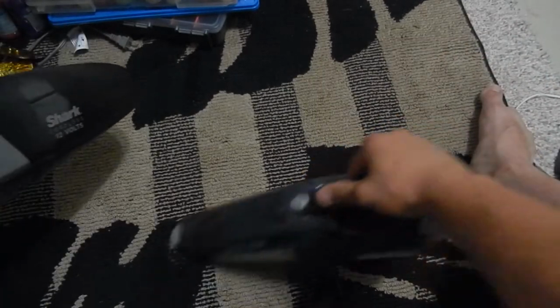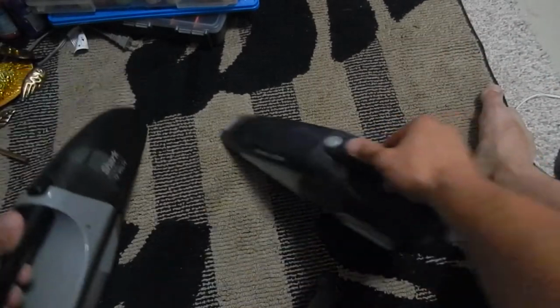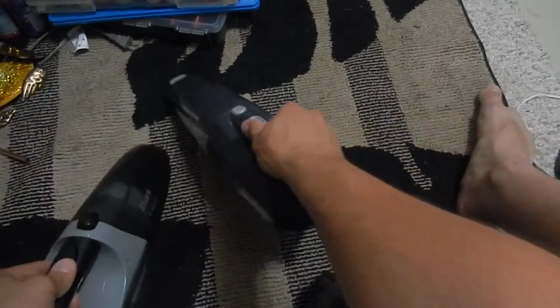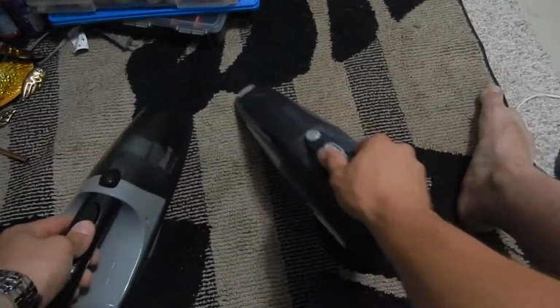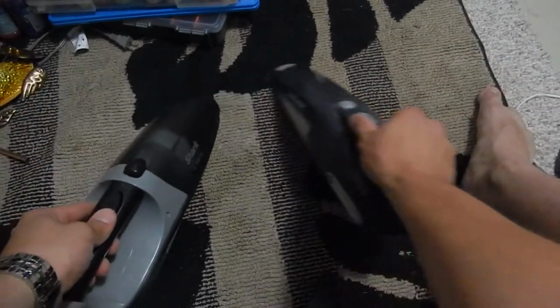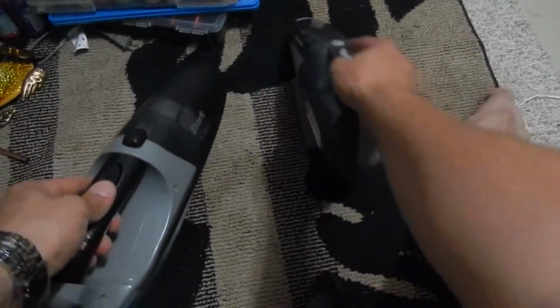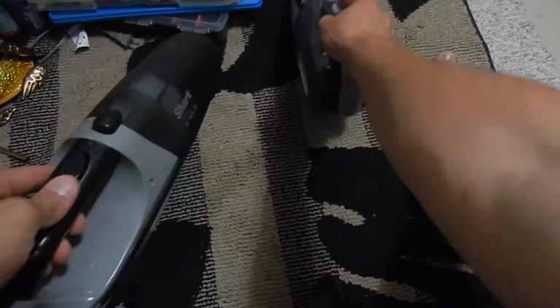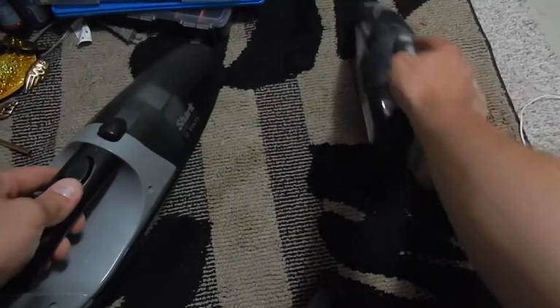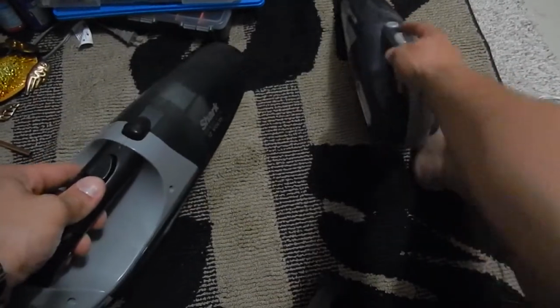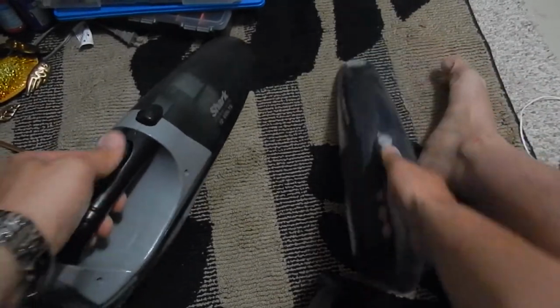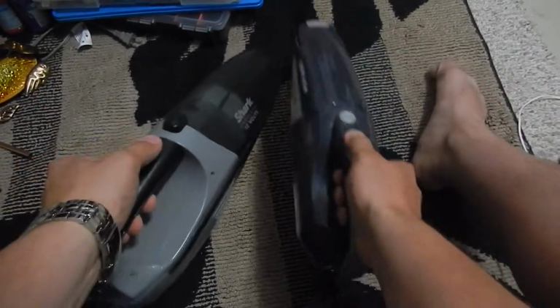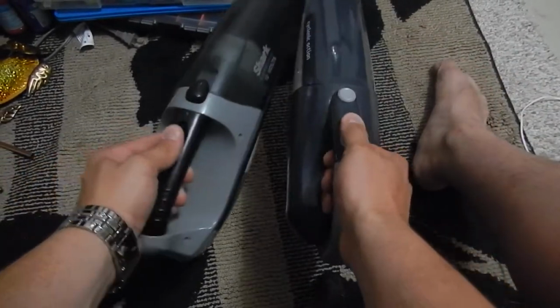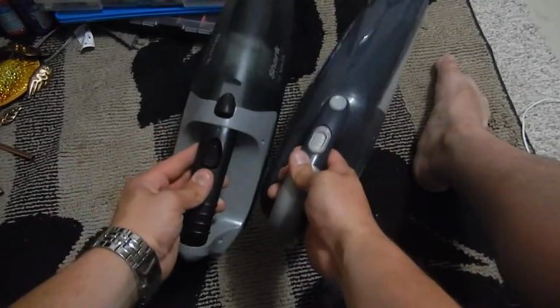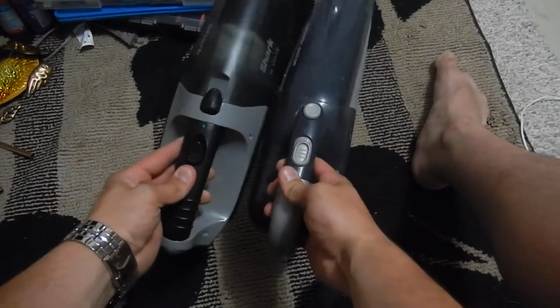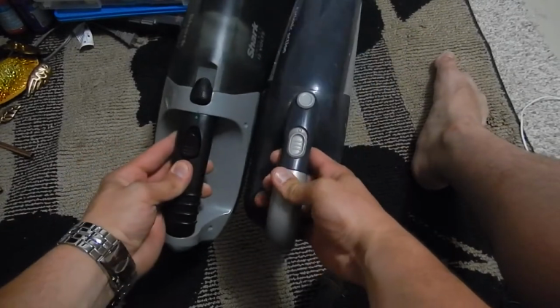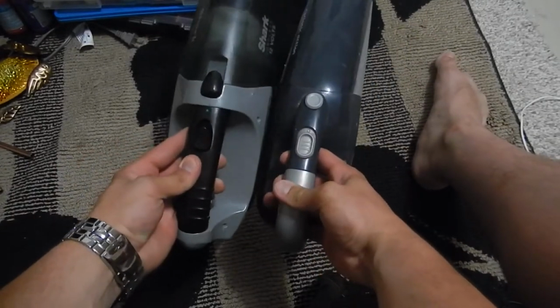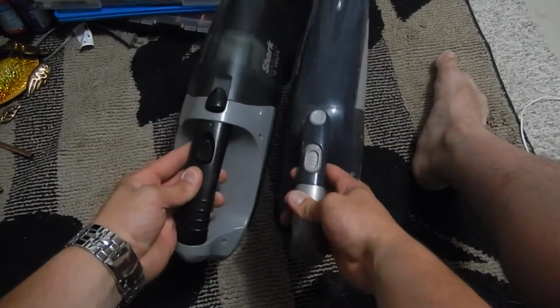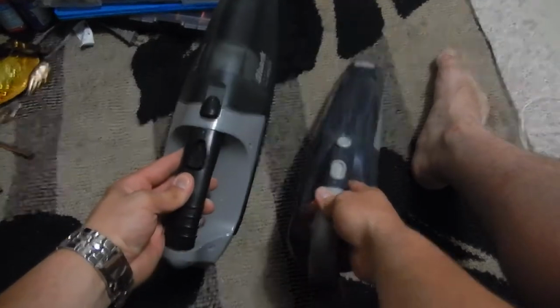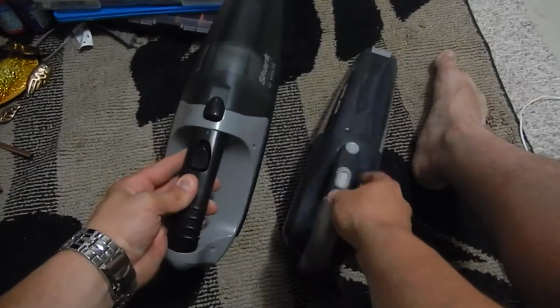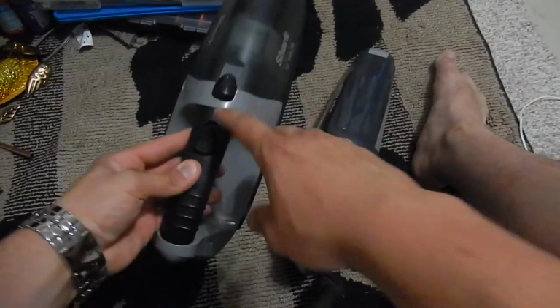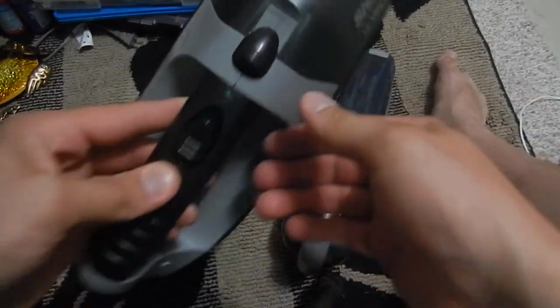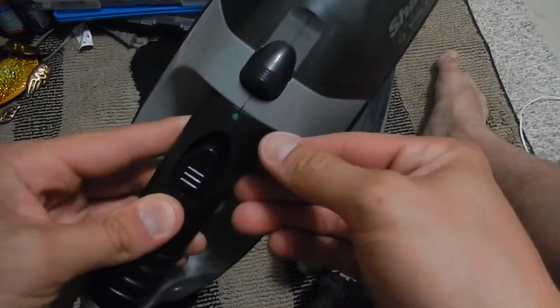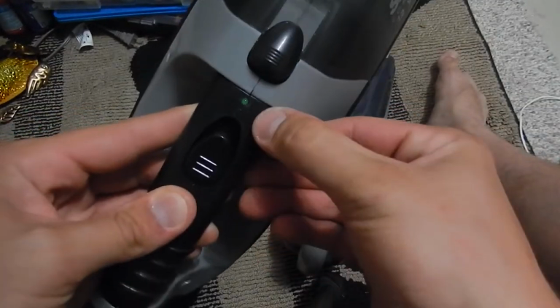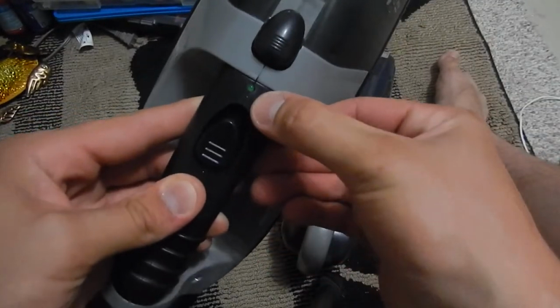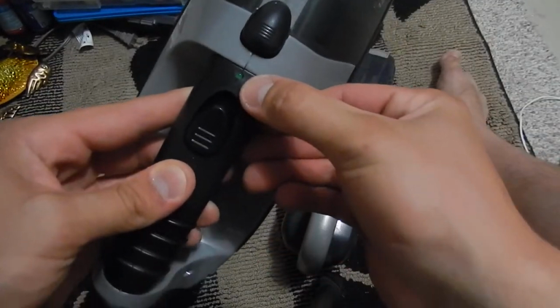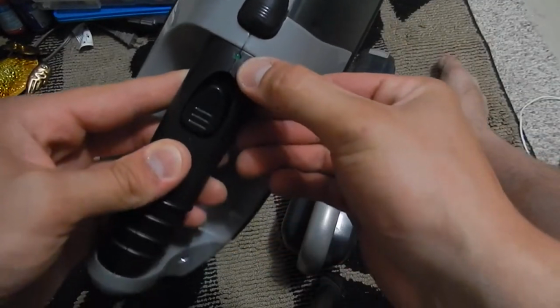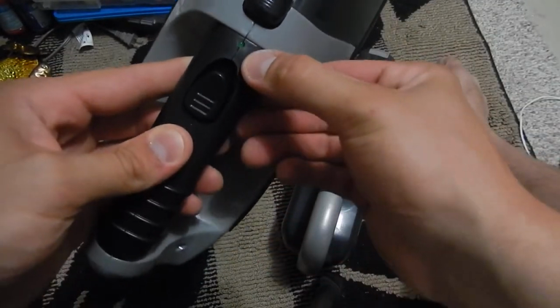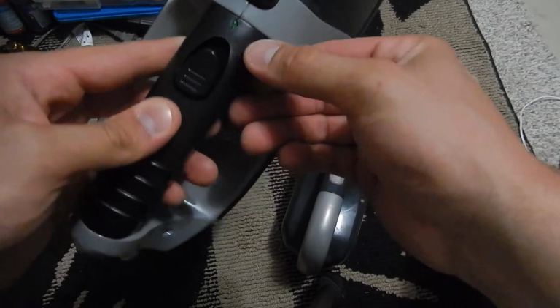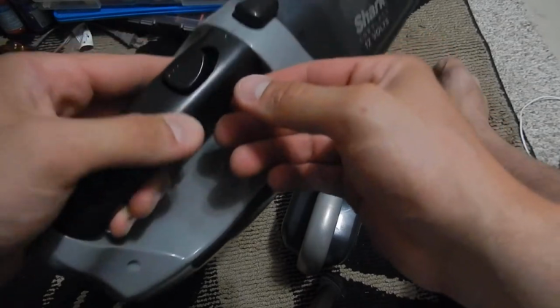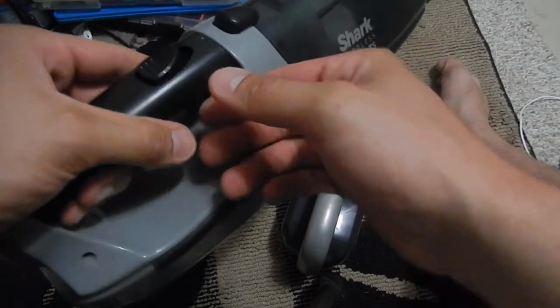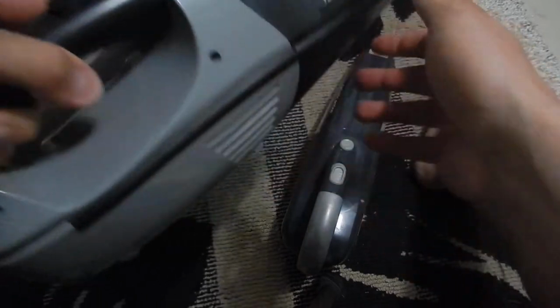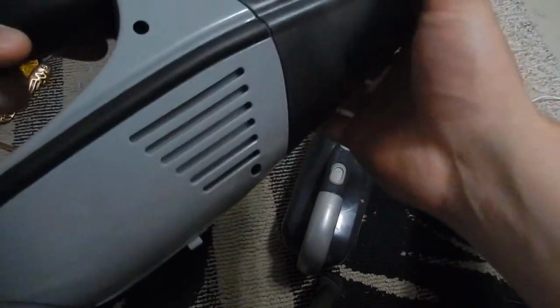There you have it — a little charge light right here, so I'm guessing it turns green when it's fully charged and red when it's charging.